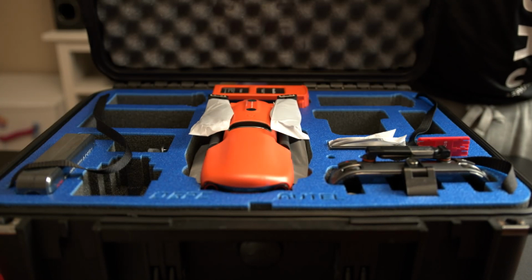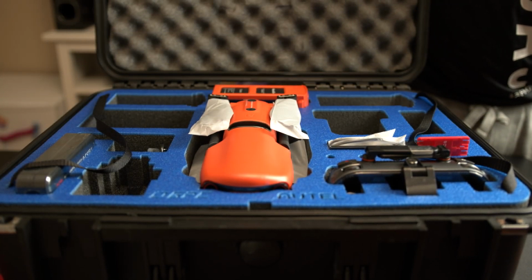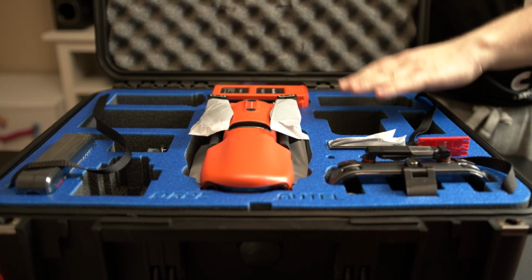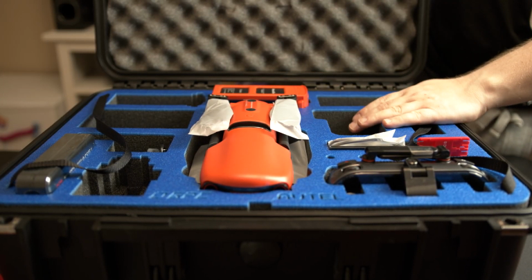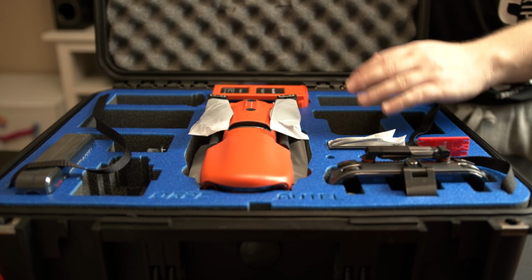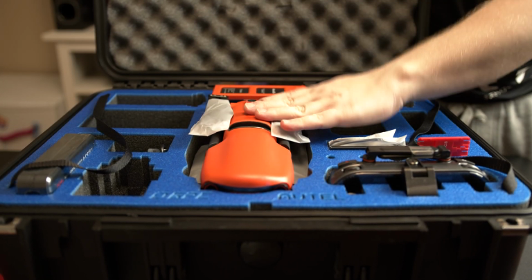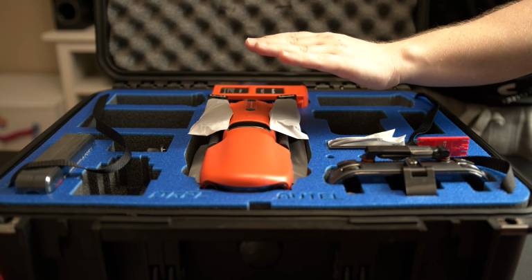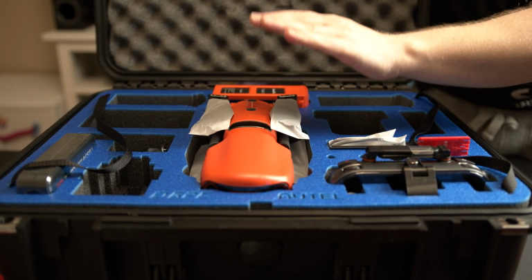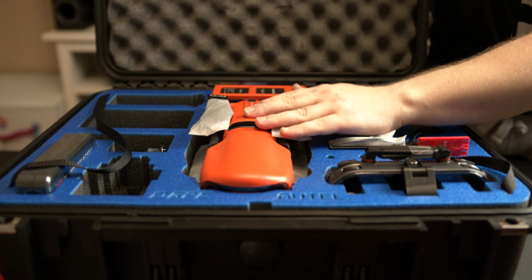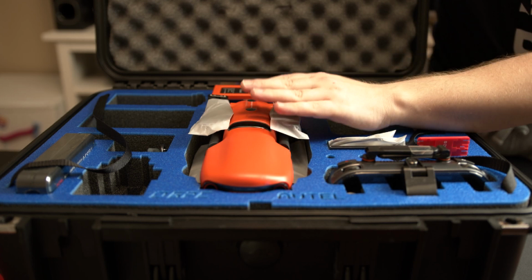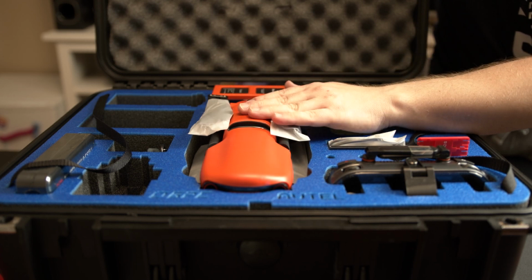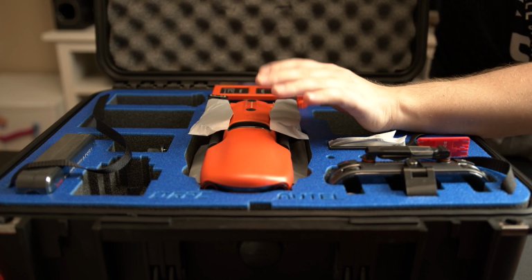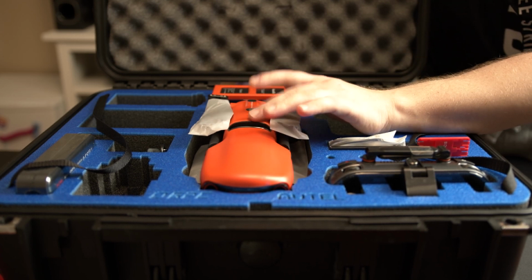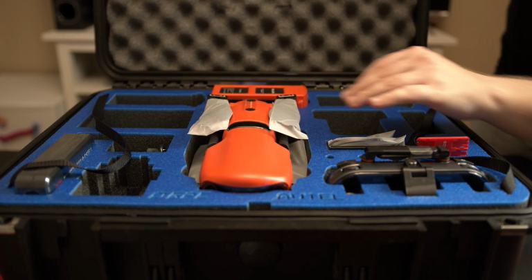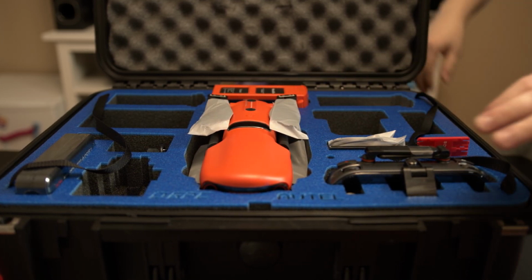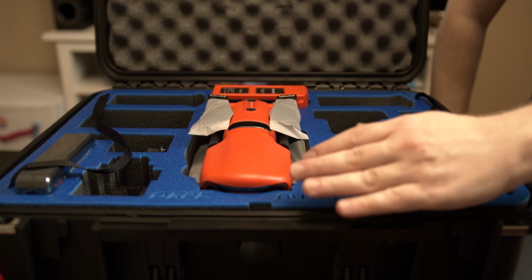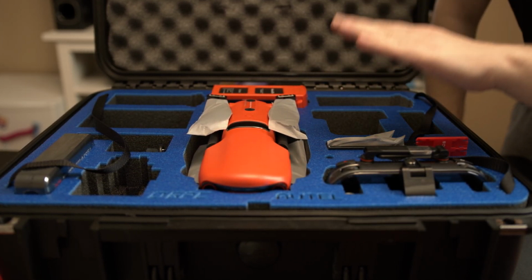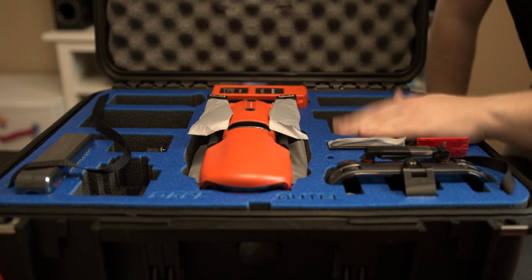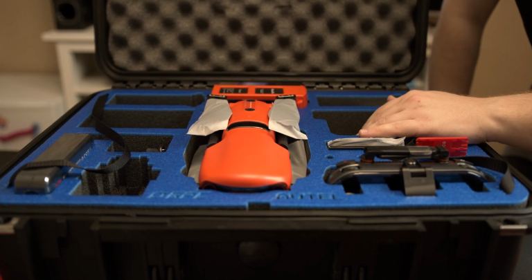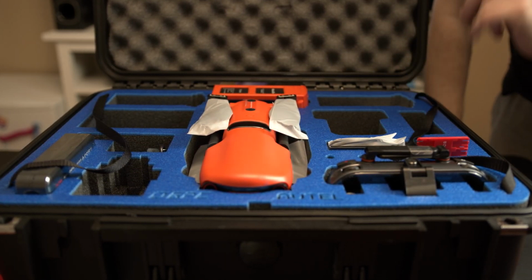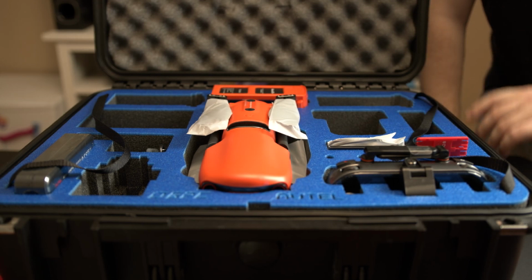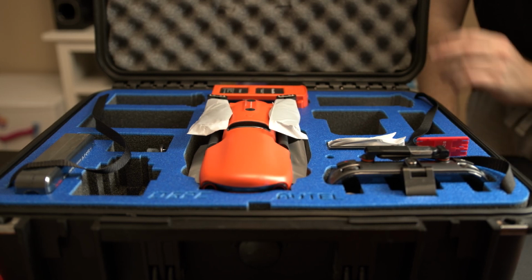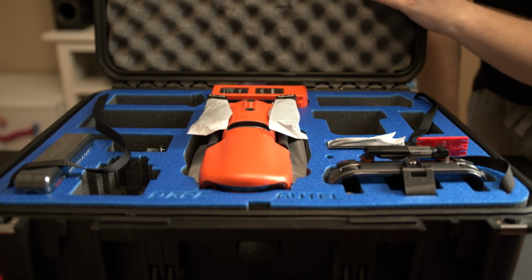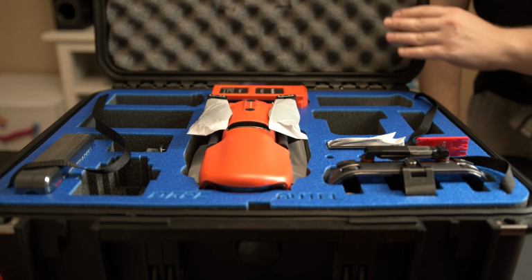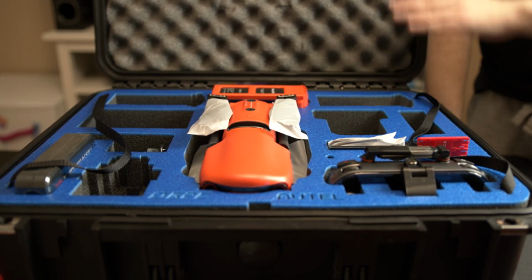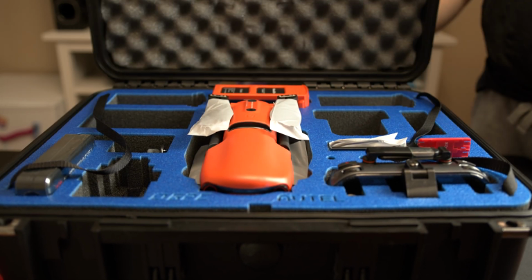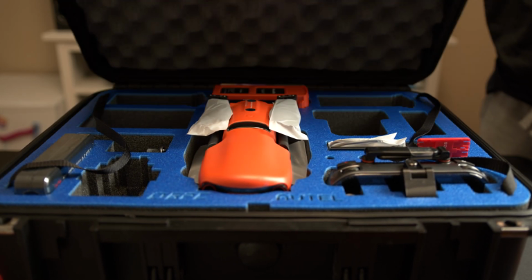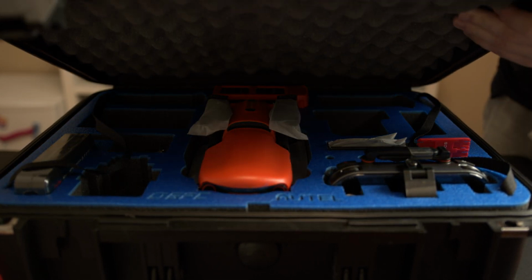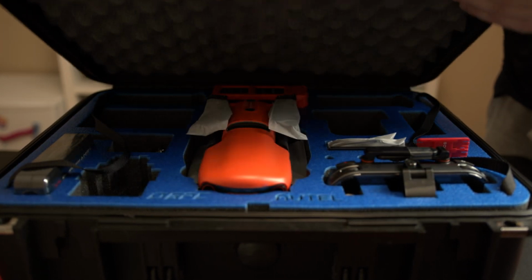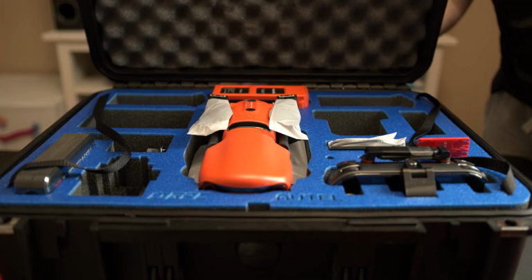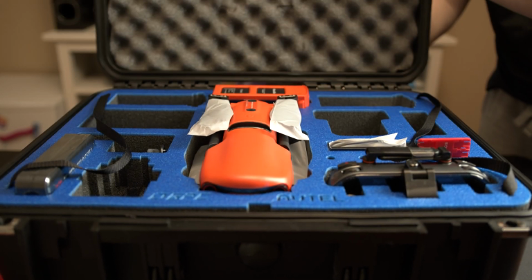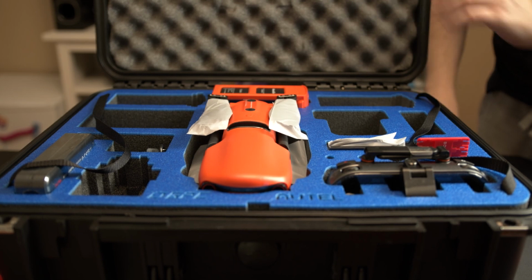And this is it guys — the Otto Evo 2 Pro 6K edition, and this is the rugged bundle. Let's see what comes inside this rugged bundle besides this awesome waterproof case.